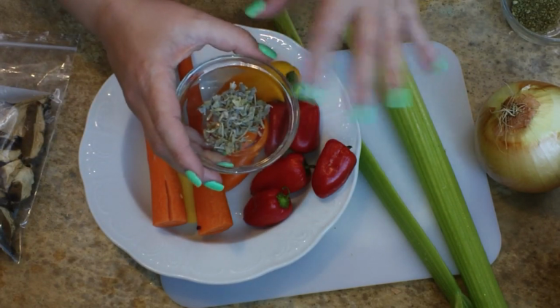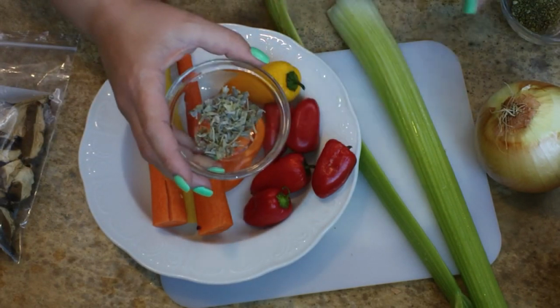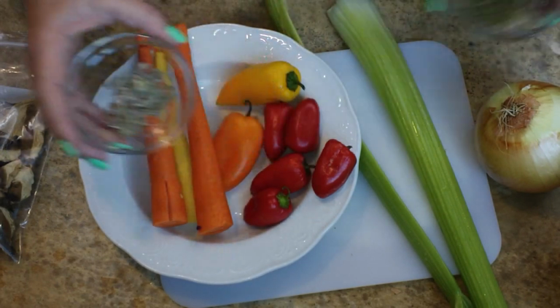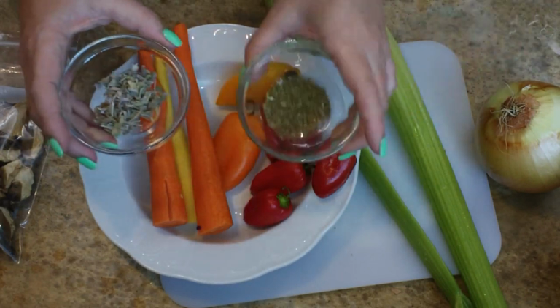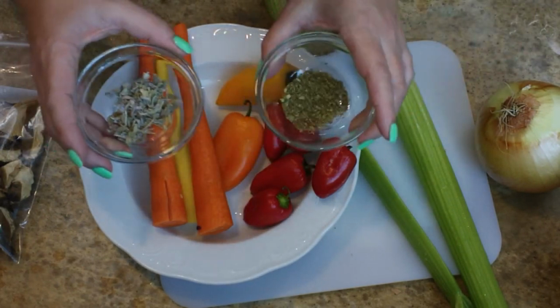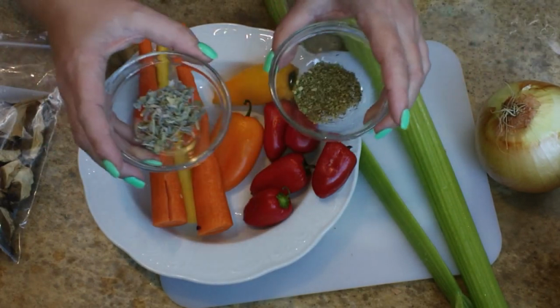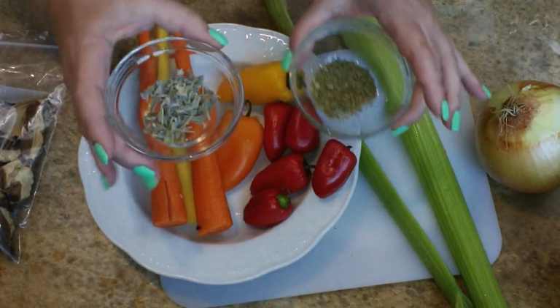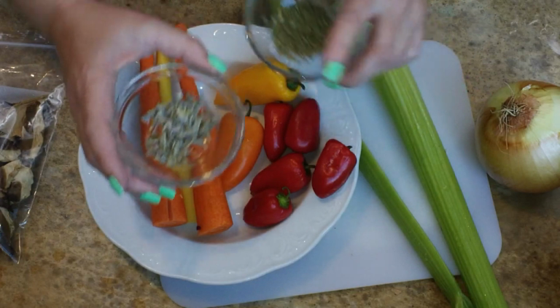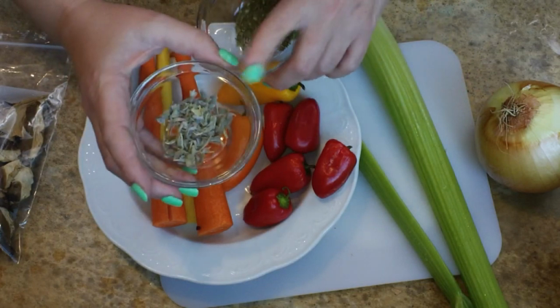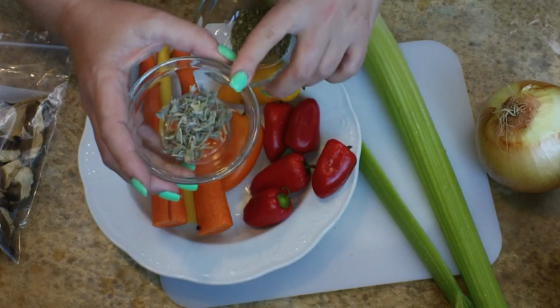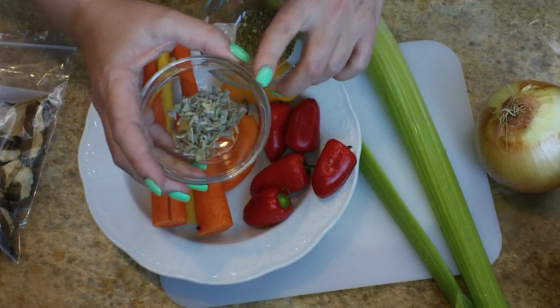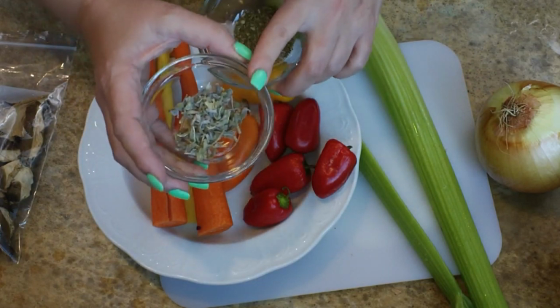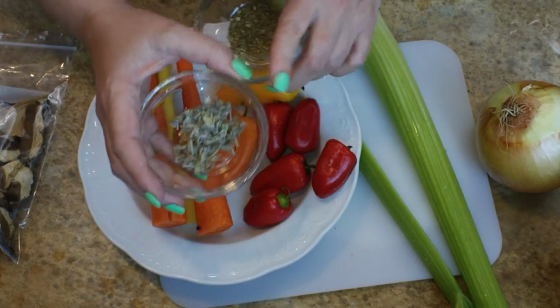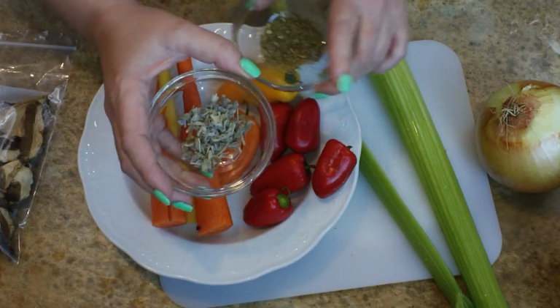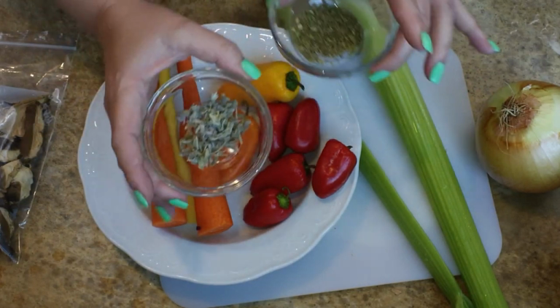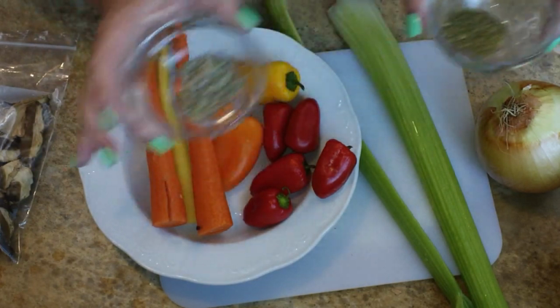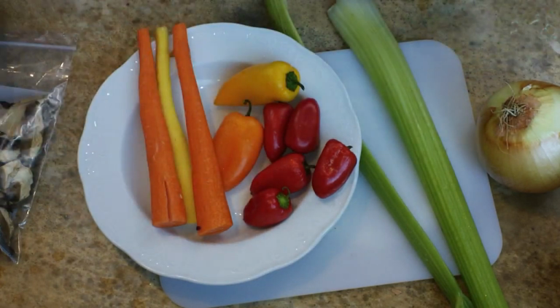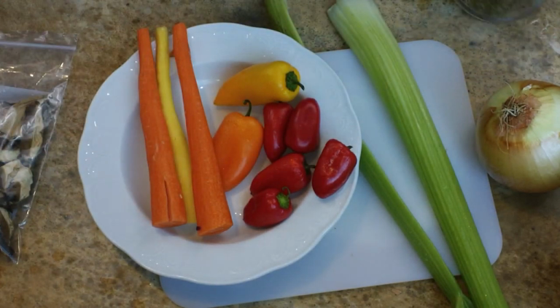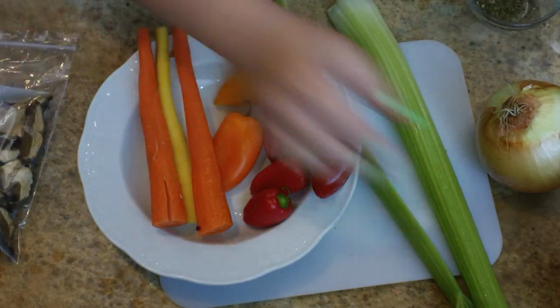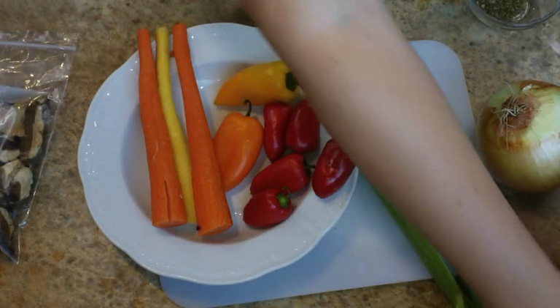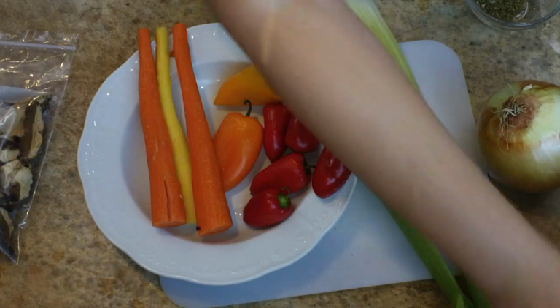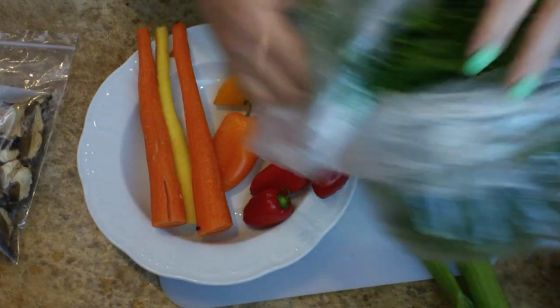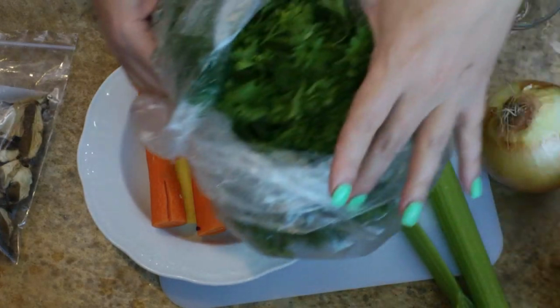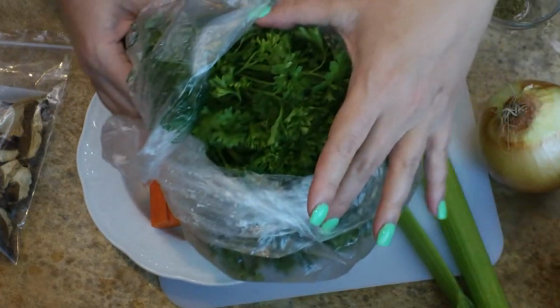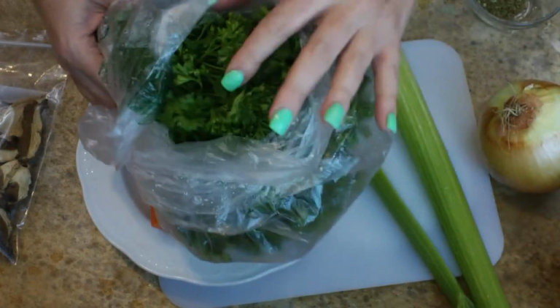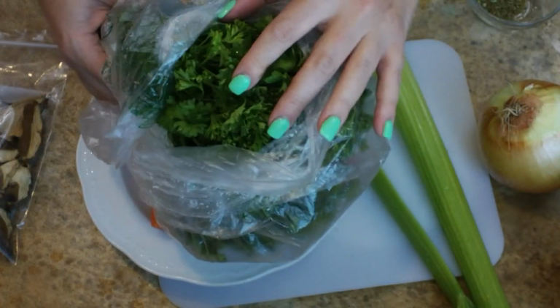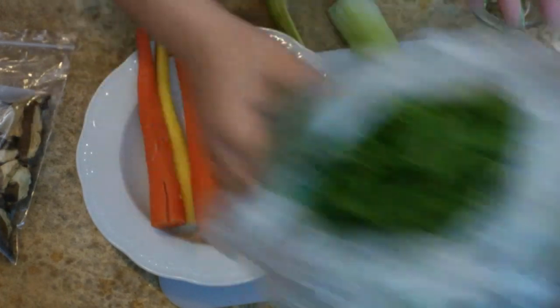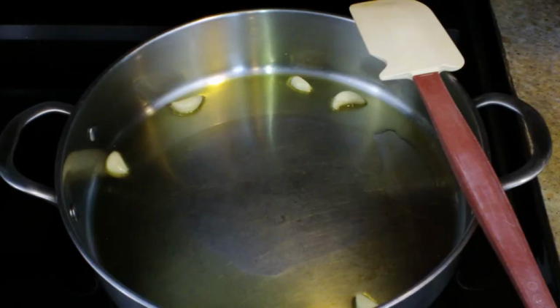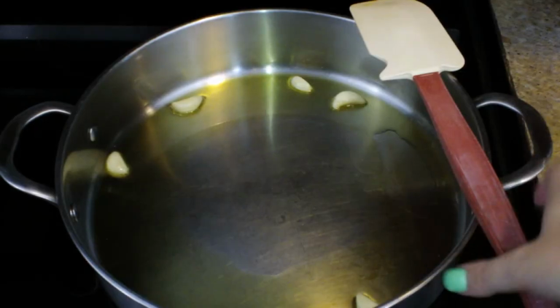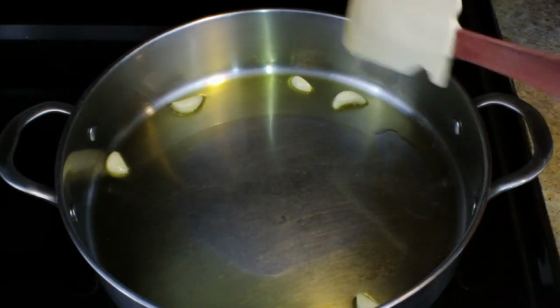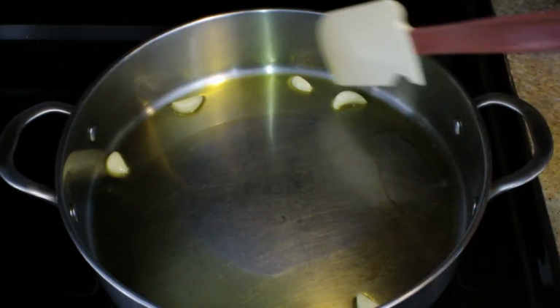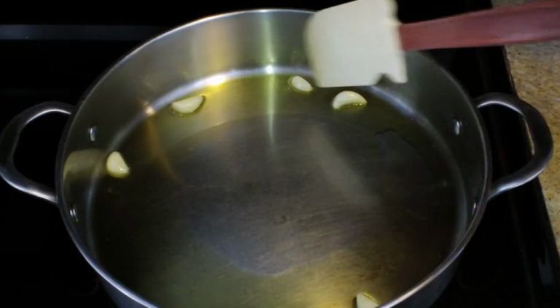Here I have some dried sage along with some dried oregano. For me, this dish — I like it to have more sage than oregano, because the sage has a nice foresty flavor. A little bit of fresh parsley is also going to be going in there.